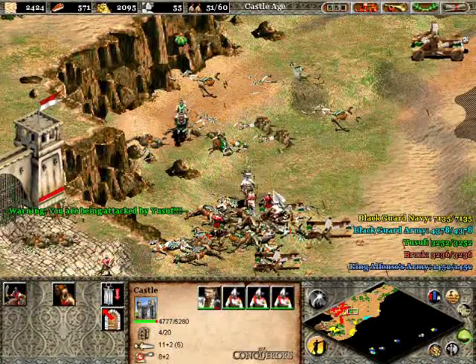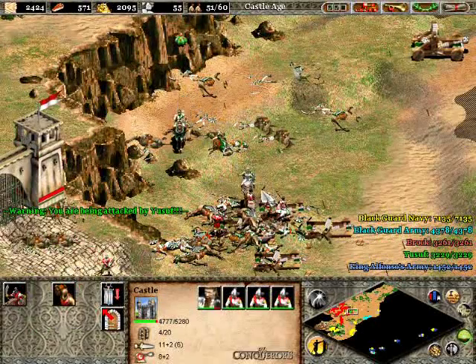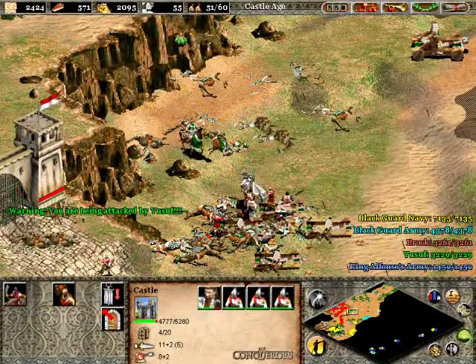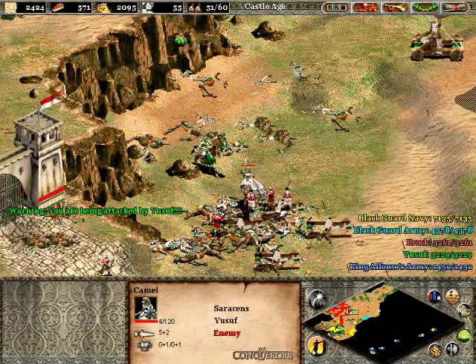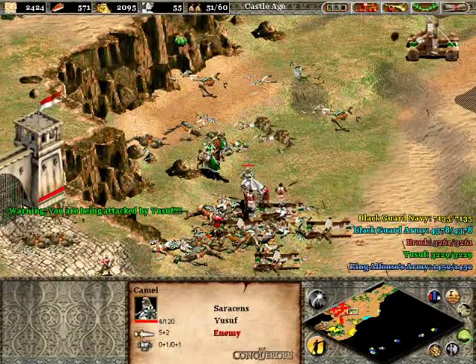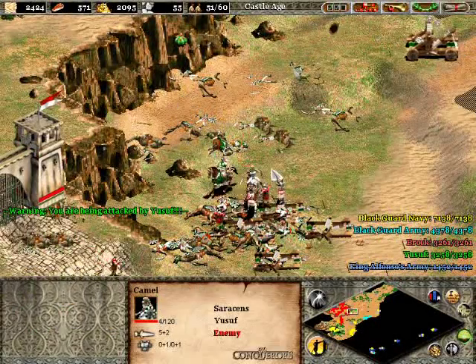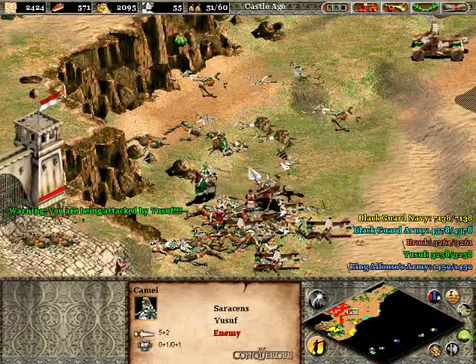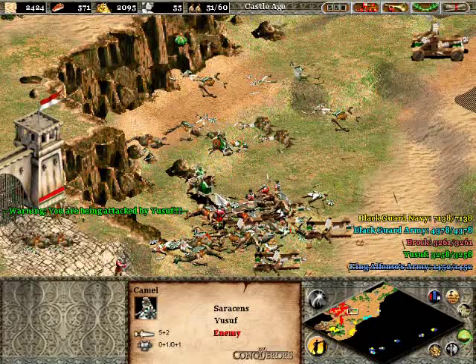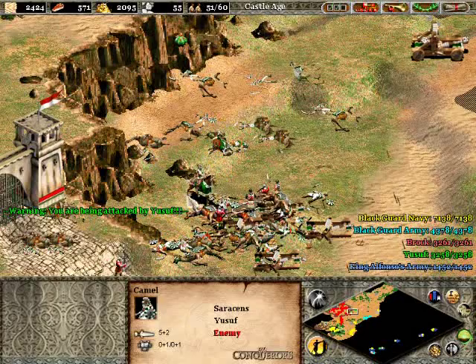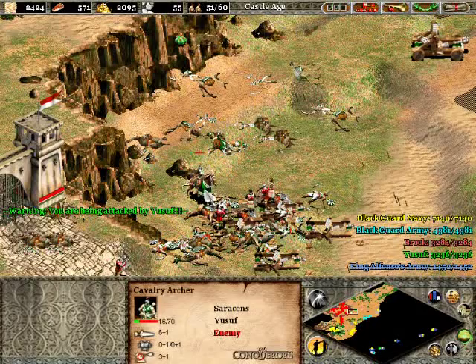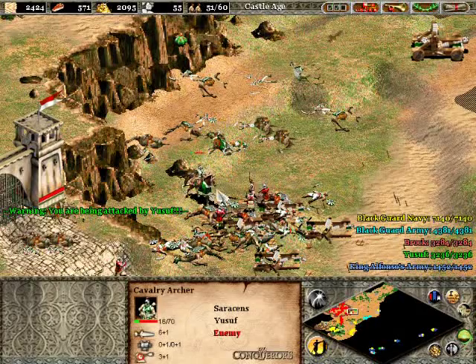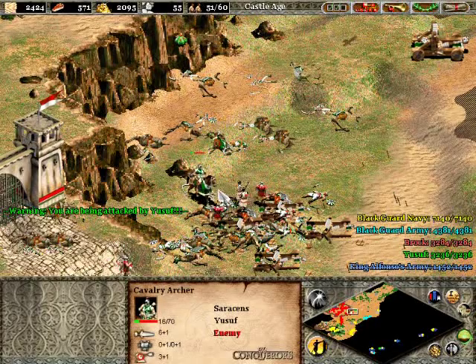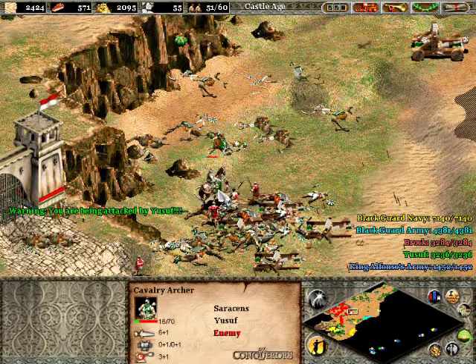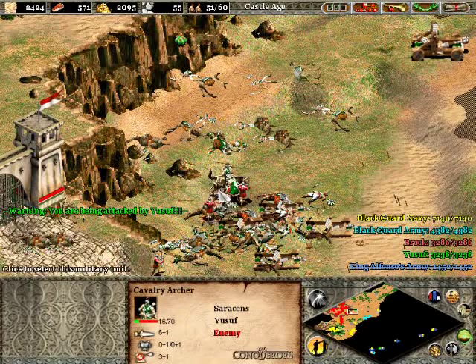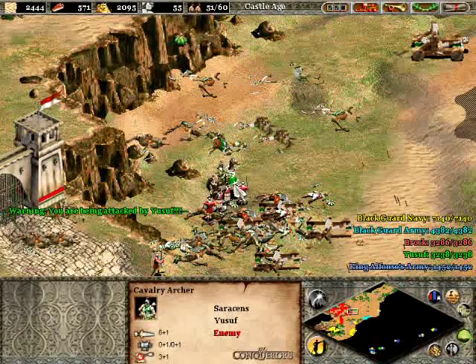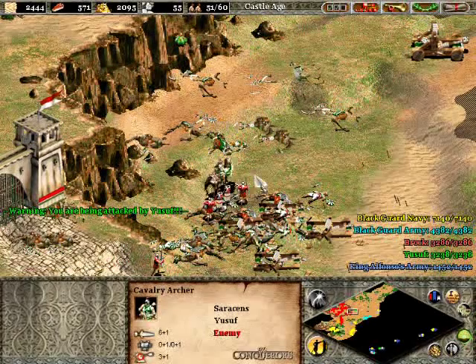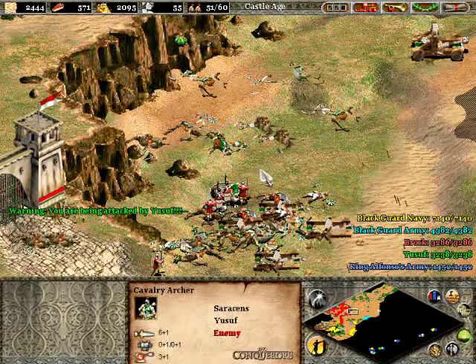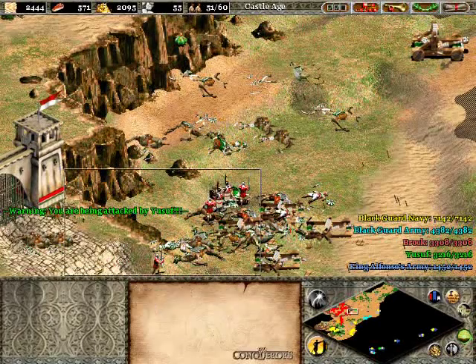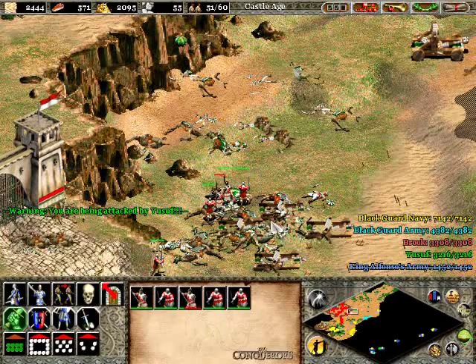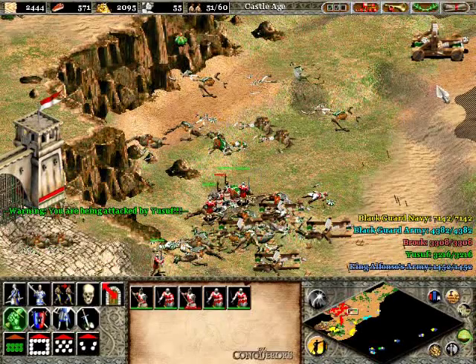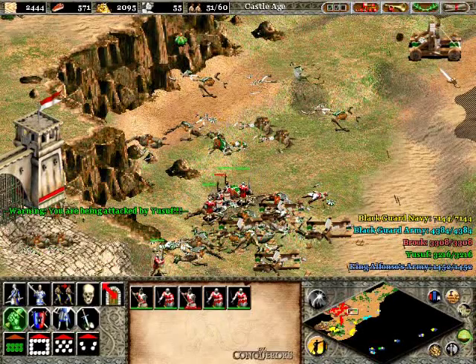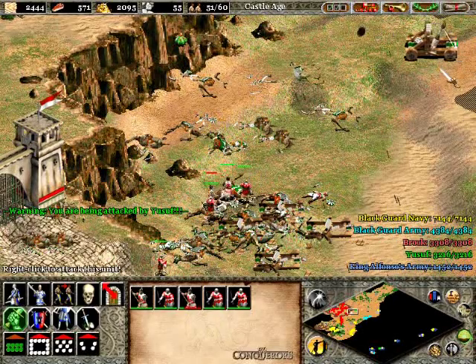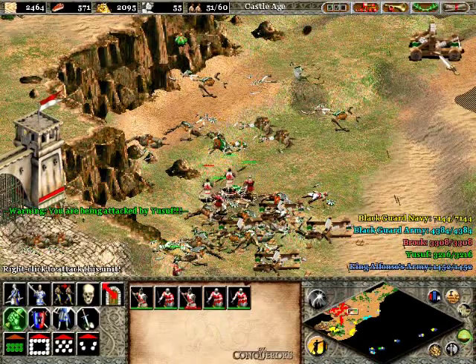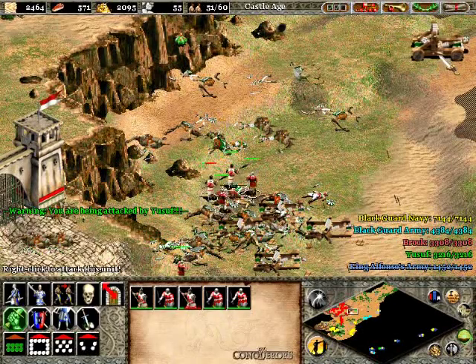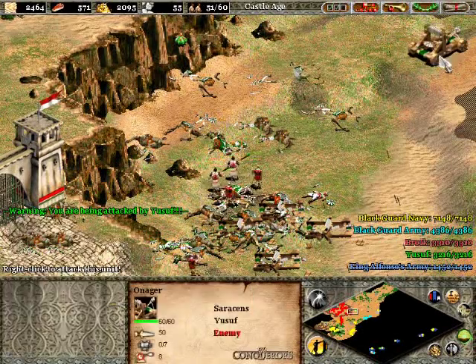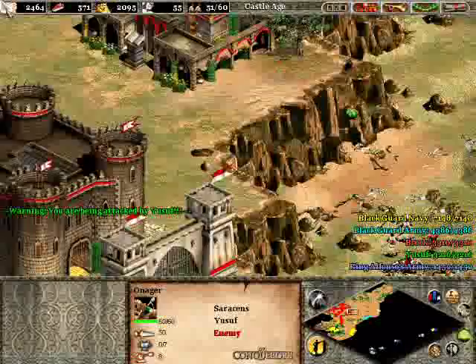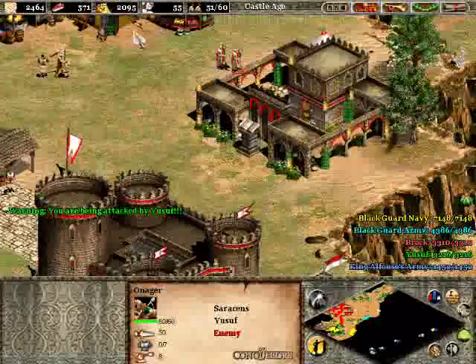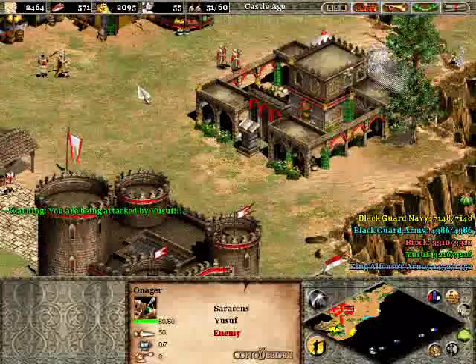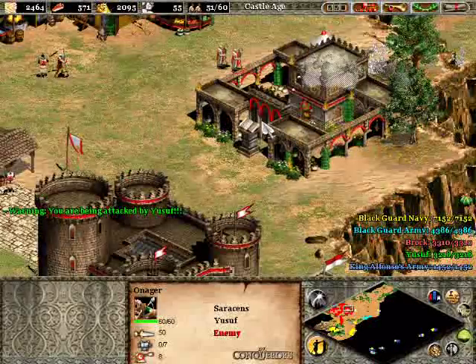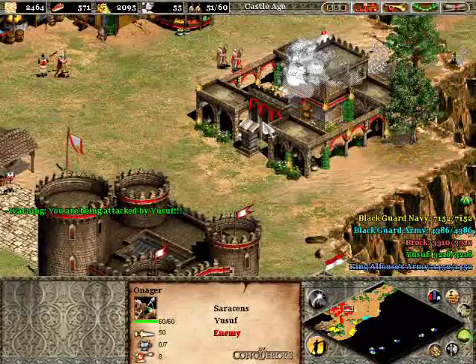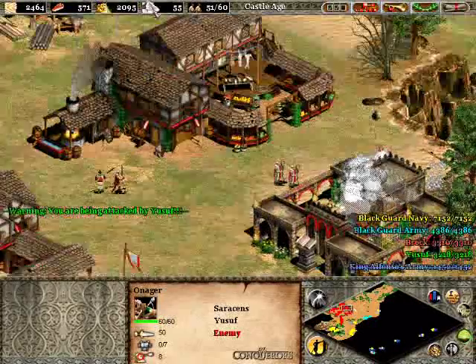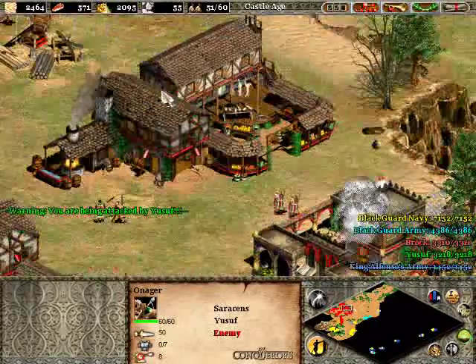The pikemen are actually pretty good — they're actually going to stay alive. I was pulling a King Alfonso on you — King Alfonso against El Cid on you. Trying to get rid of you.